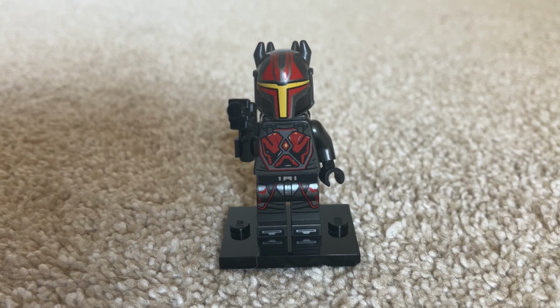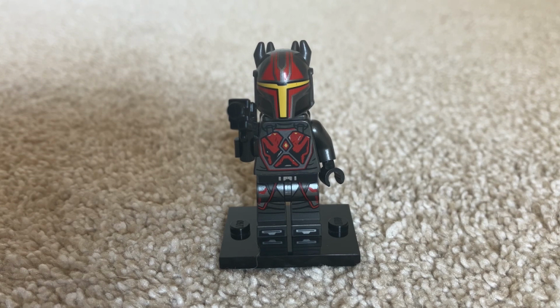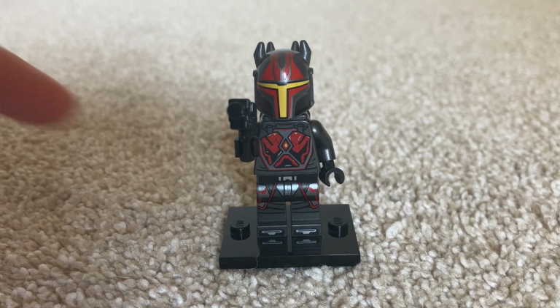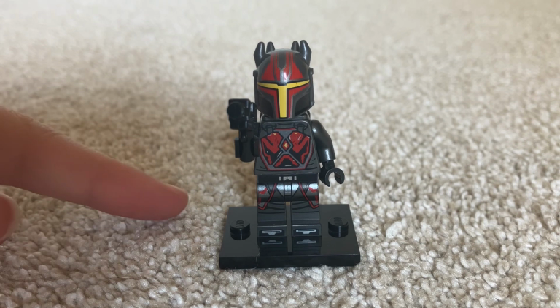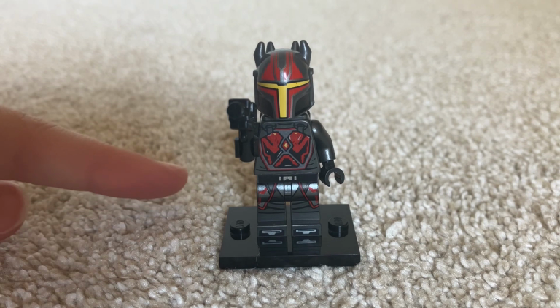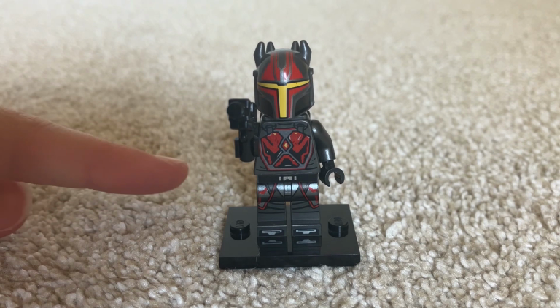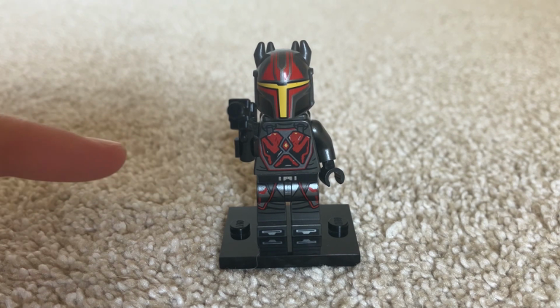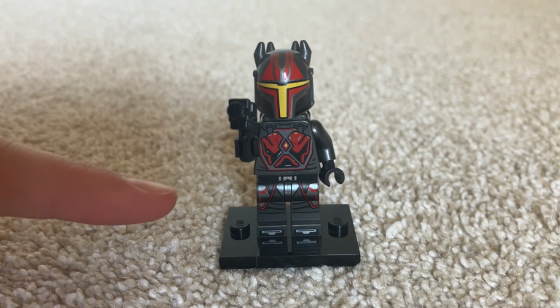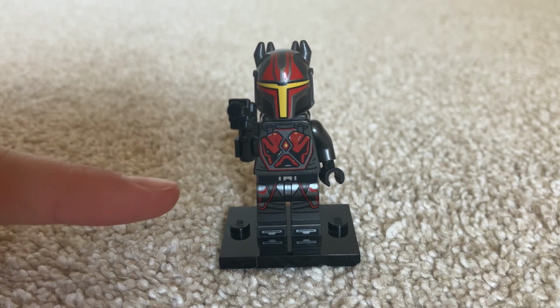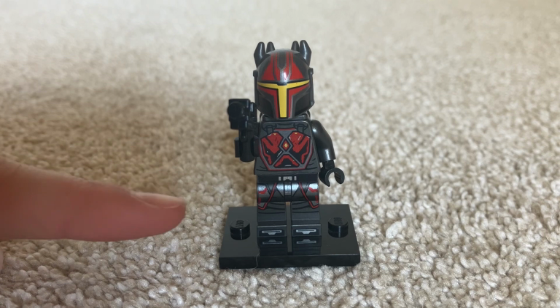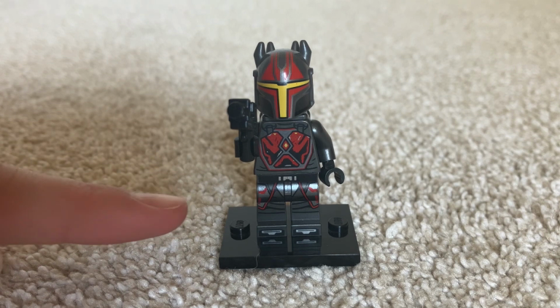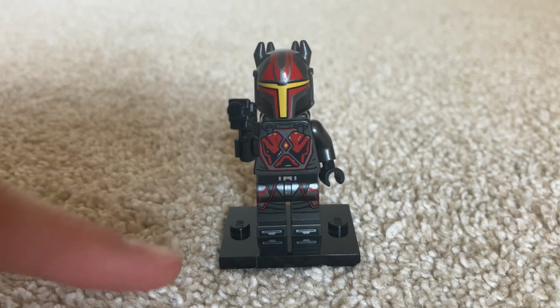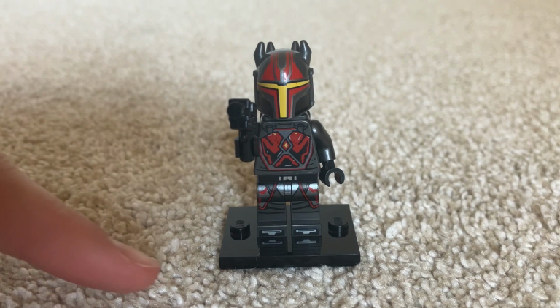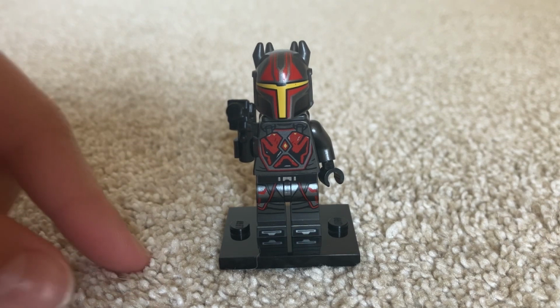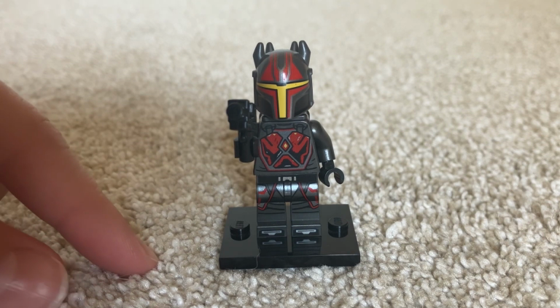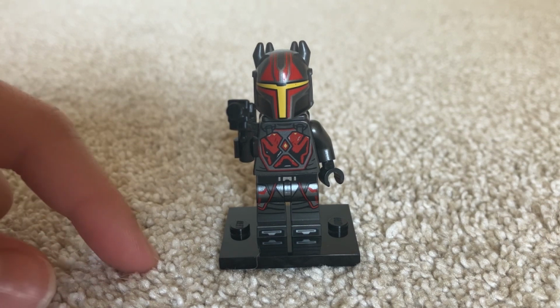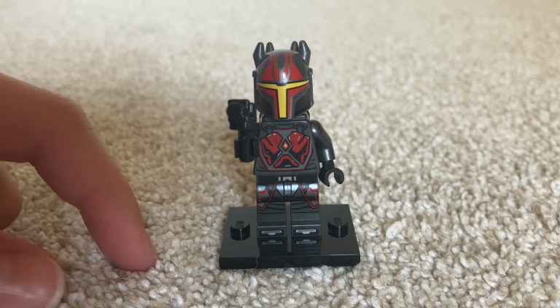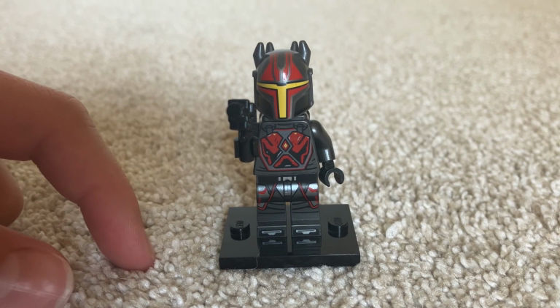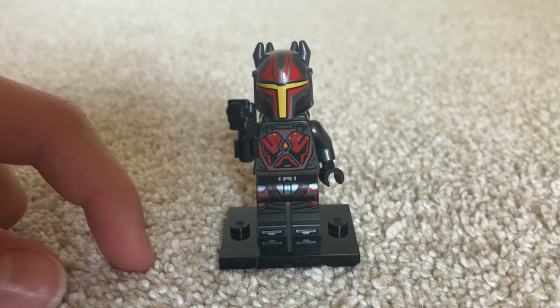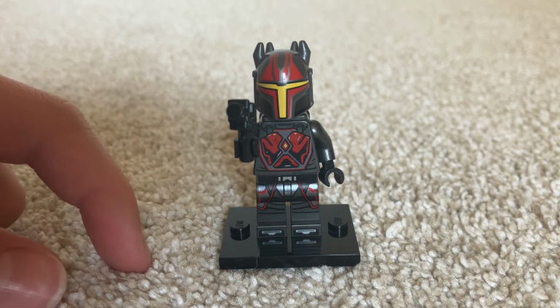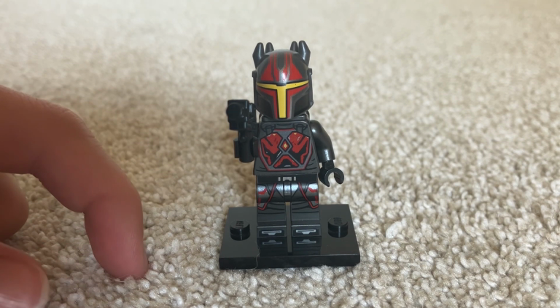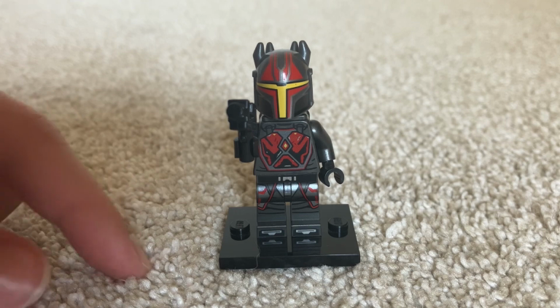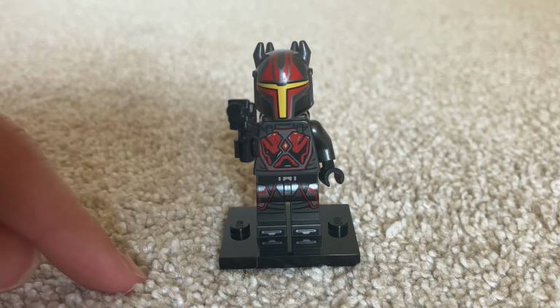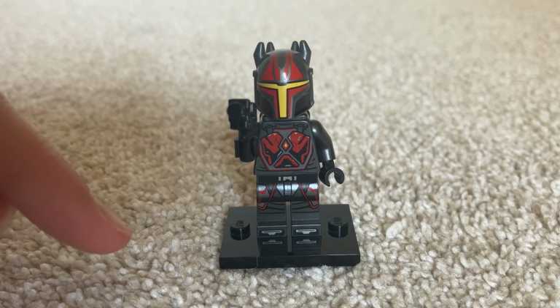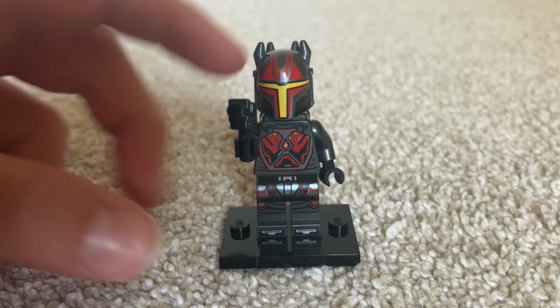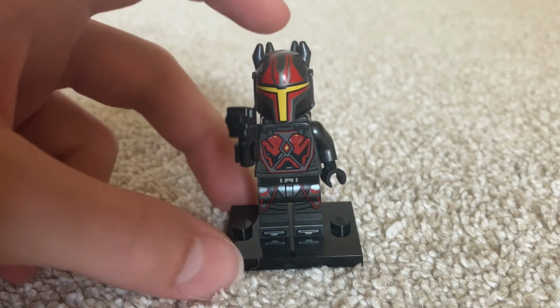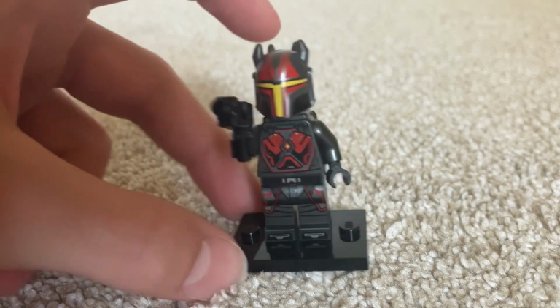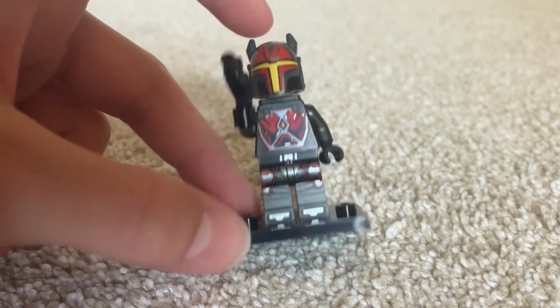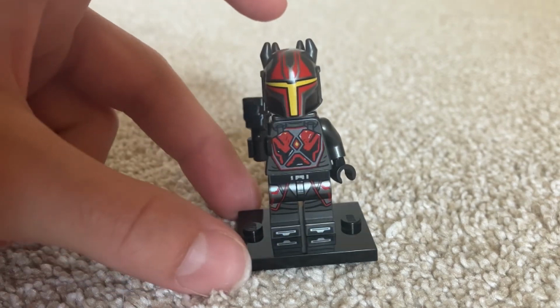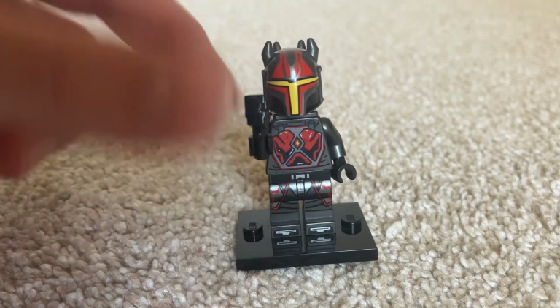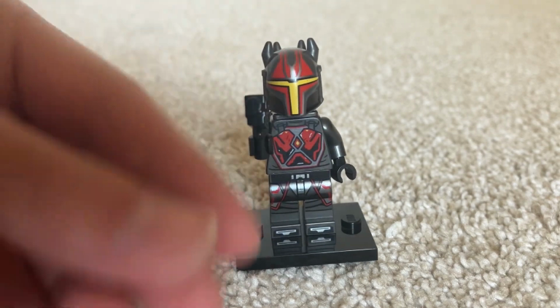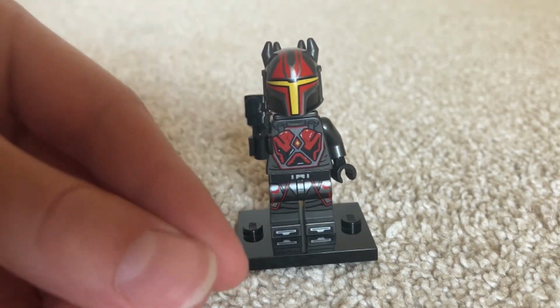The other figures in this set are the Mandalorian Loyalist and the Bo-Katan minifigure. Unfortunately, the Mandalorian Loyalist and the Bo-Katan minifigure have both been in the magazines — the Europe magazines, in the little foil packs.